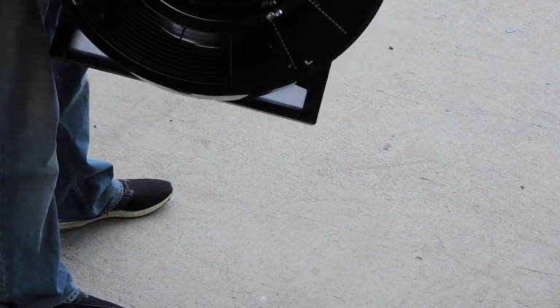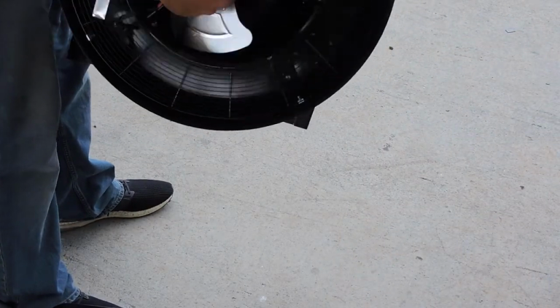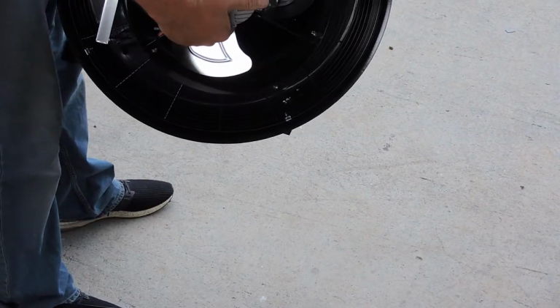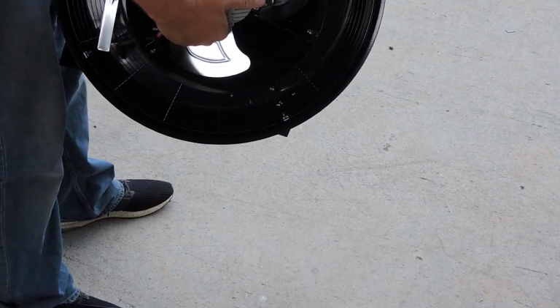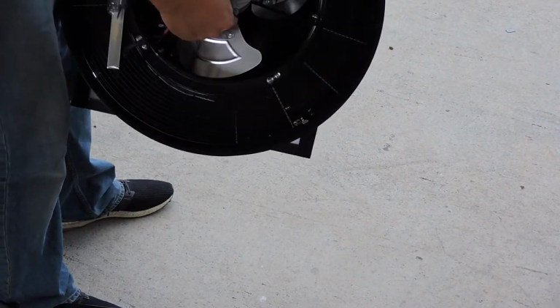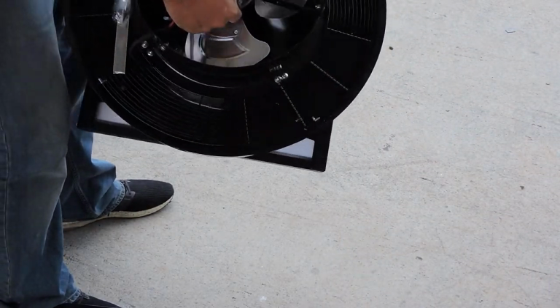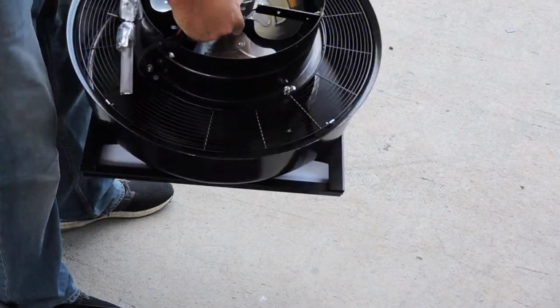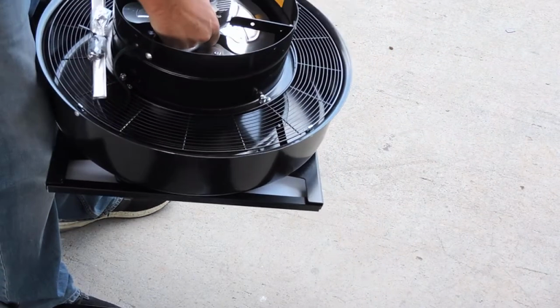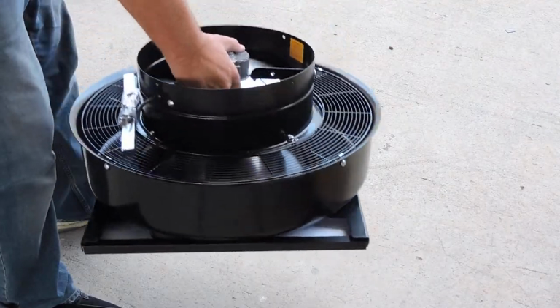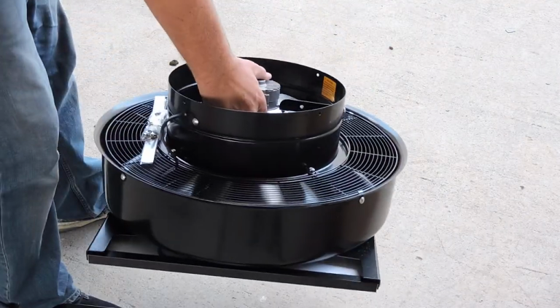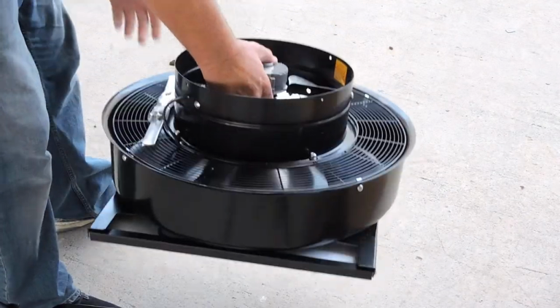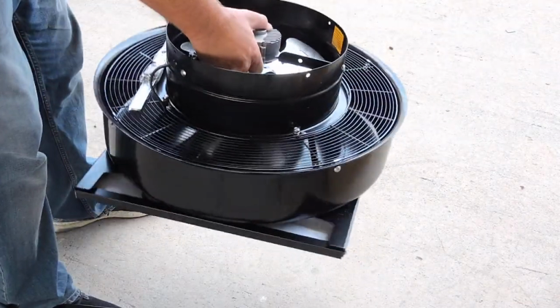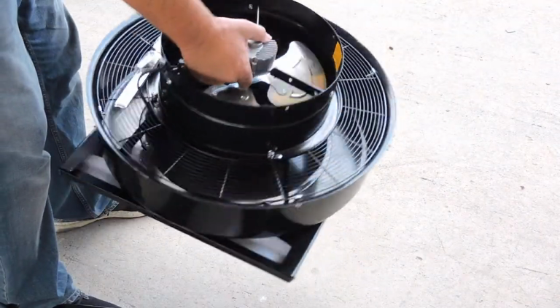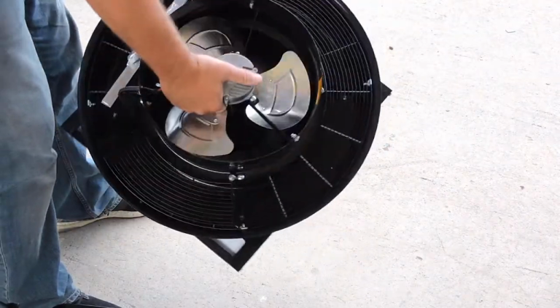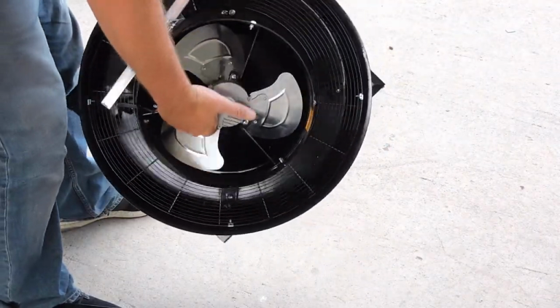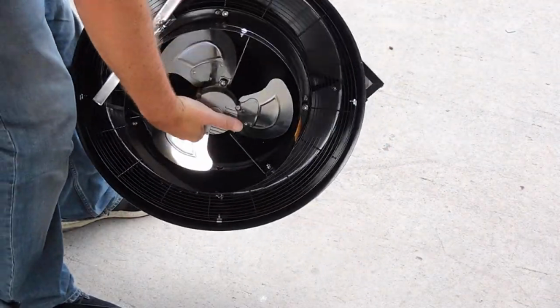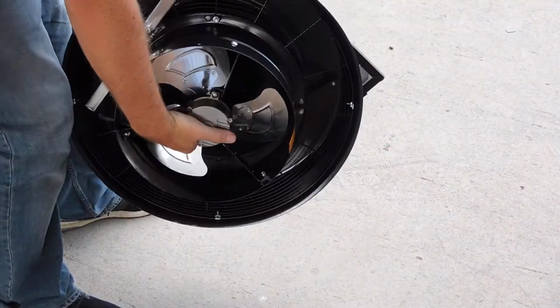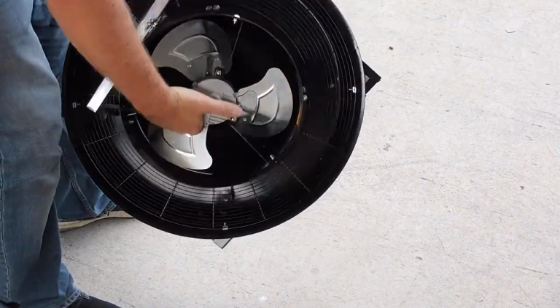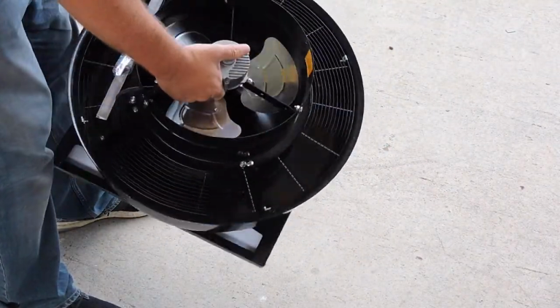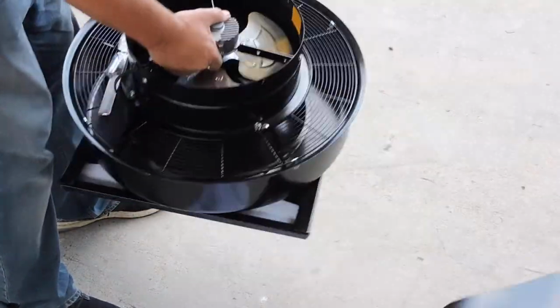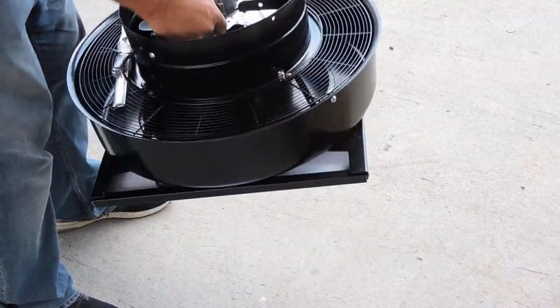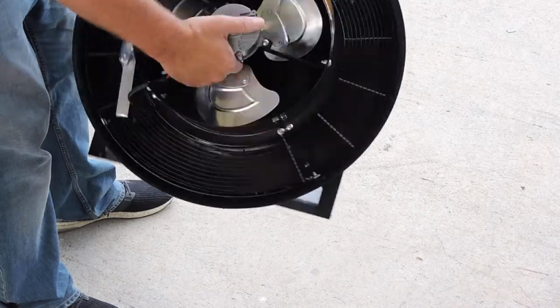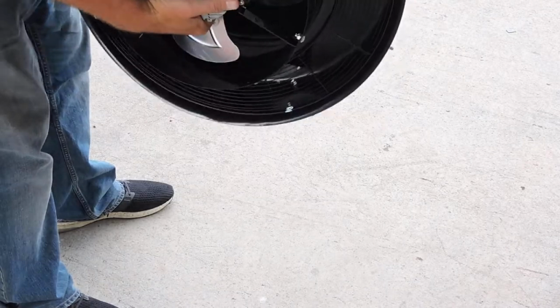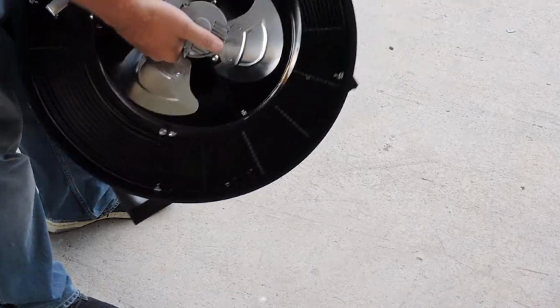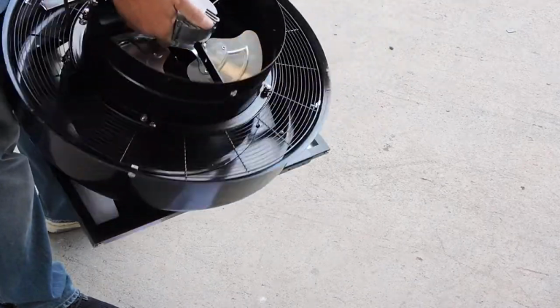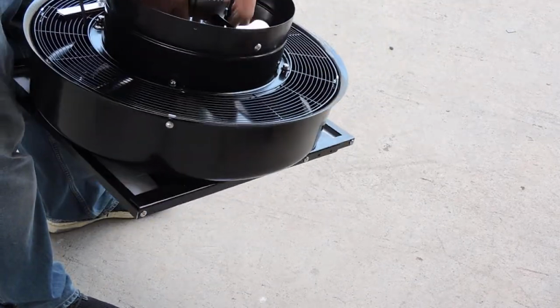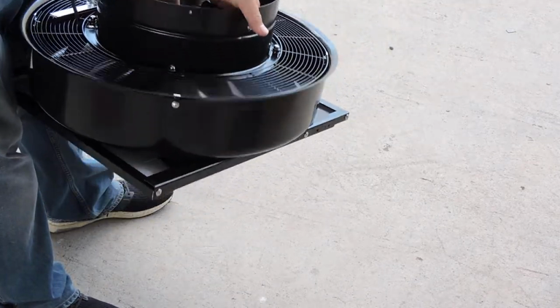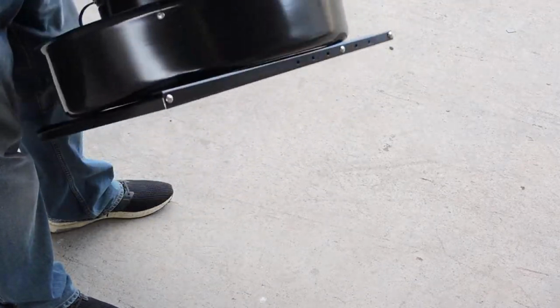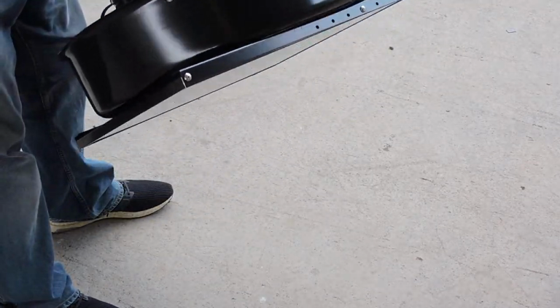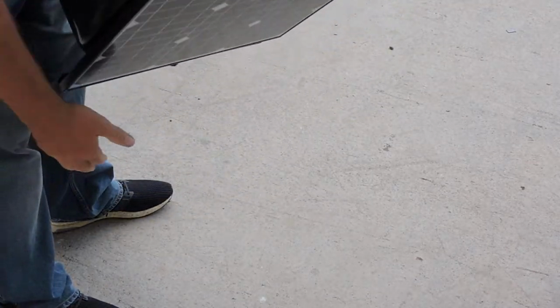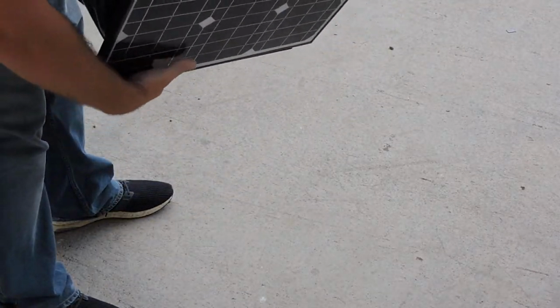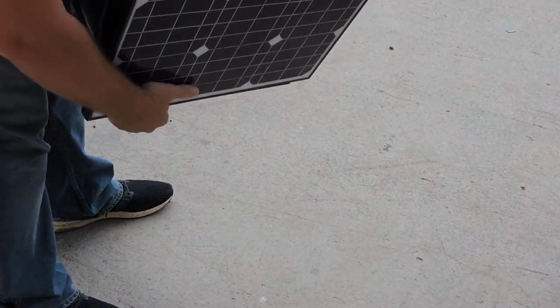And here is our fan. It only weighs 7.8 kilos, so it's very light.